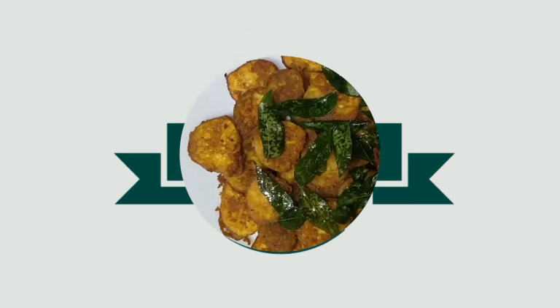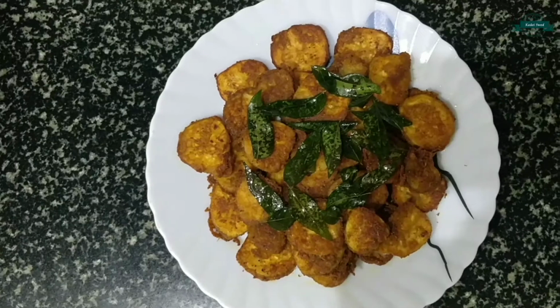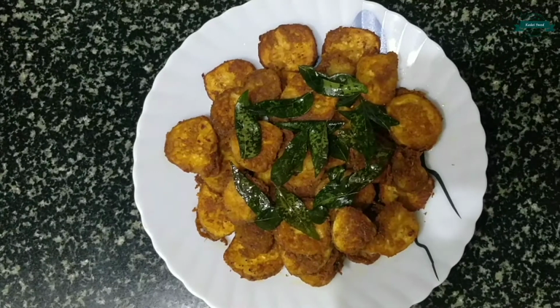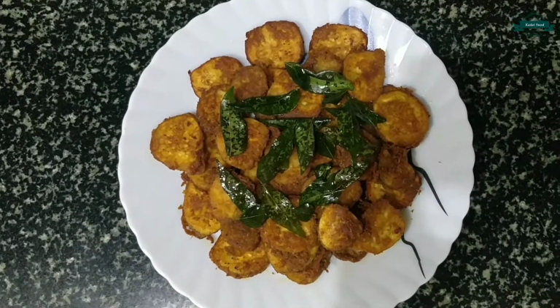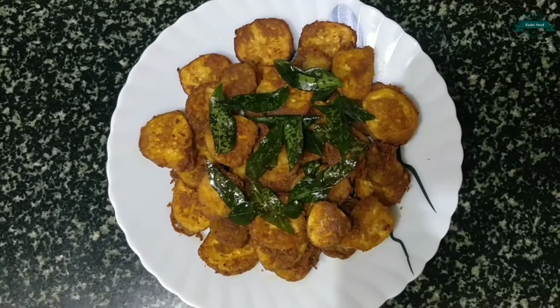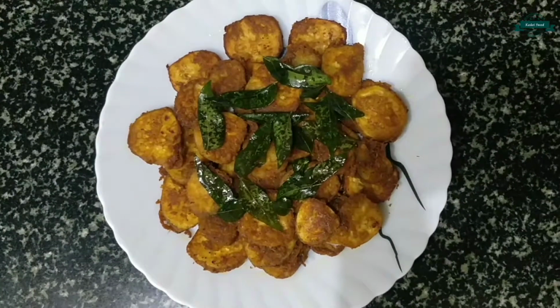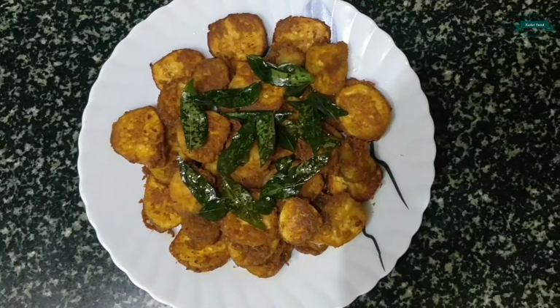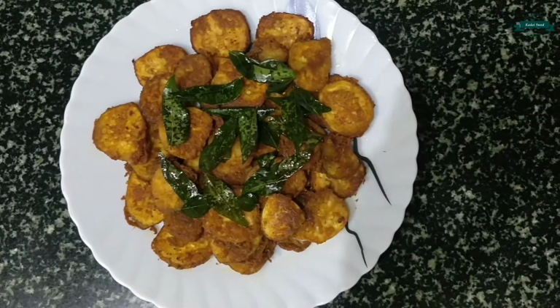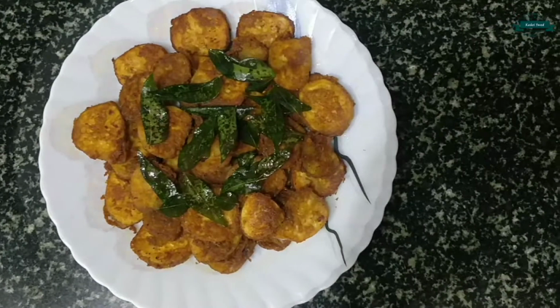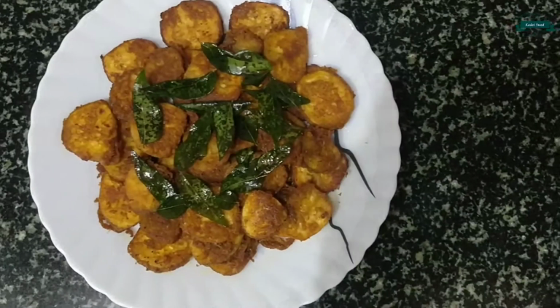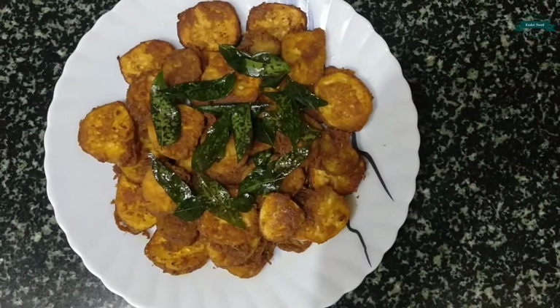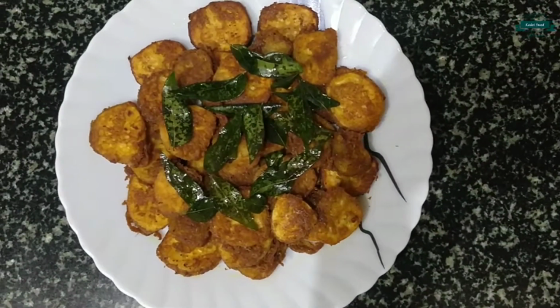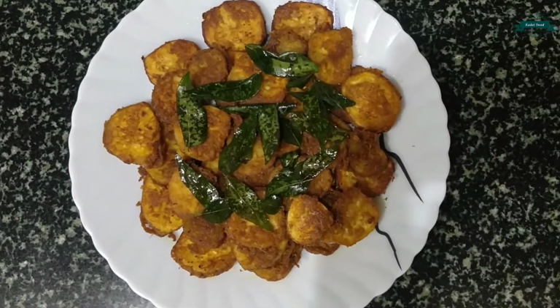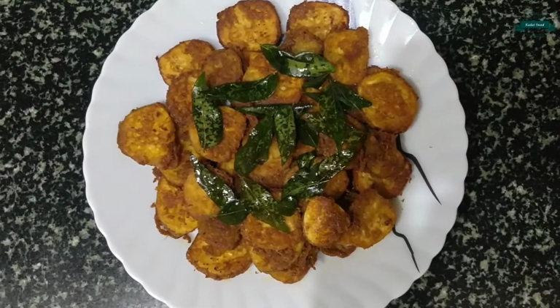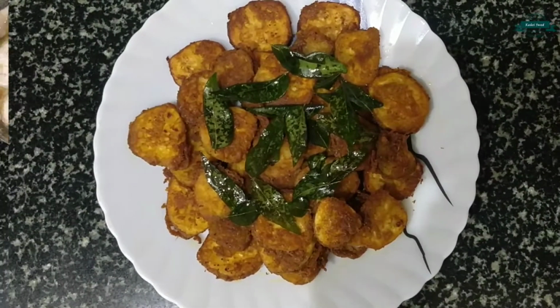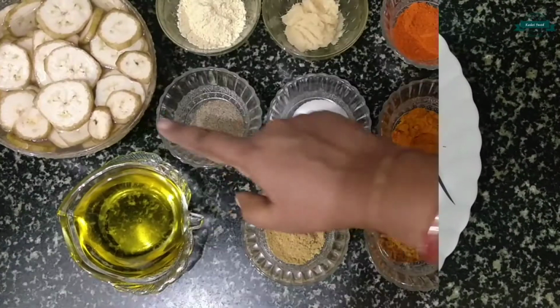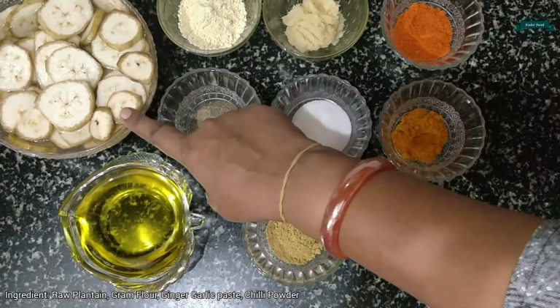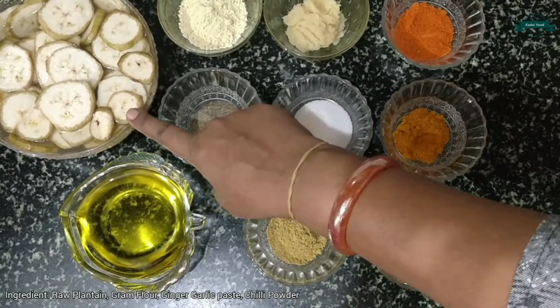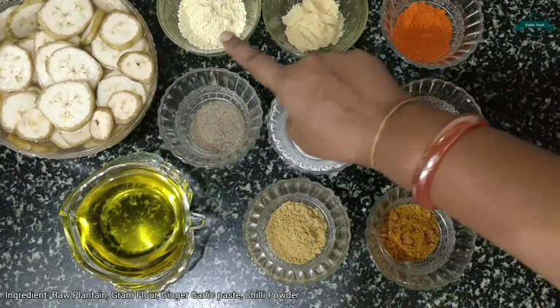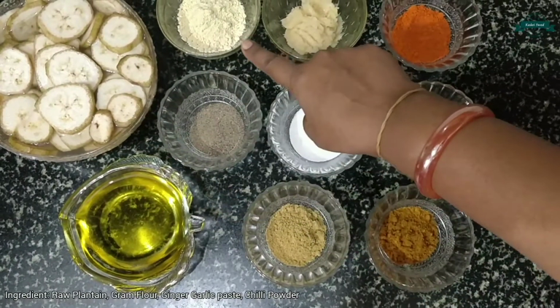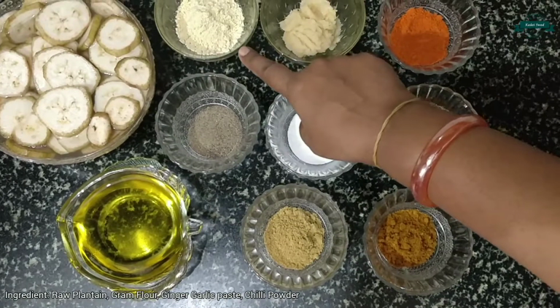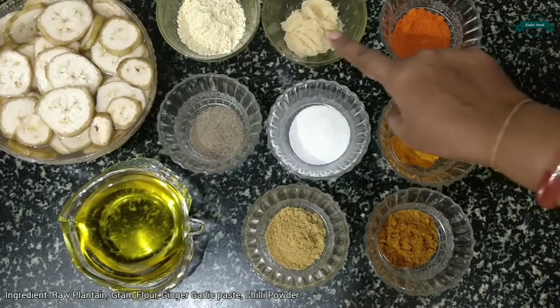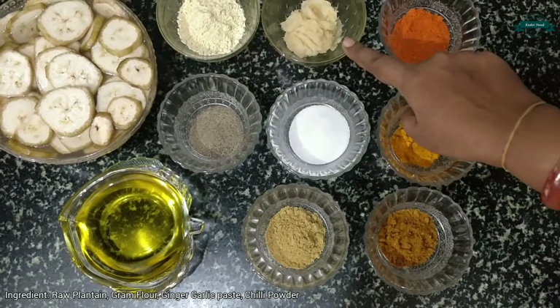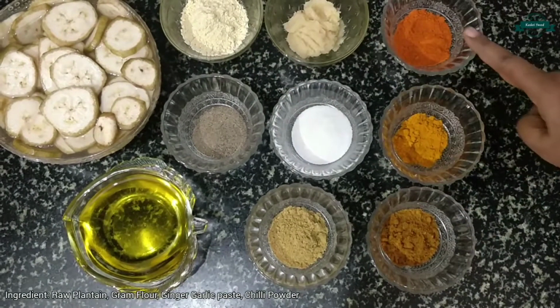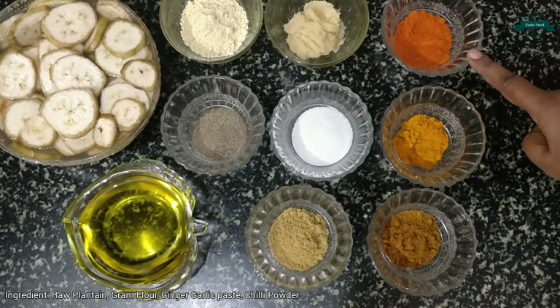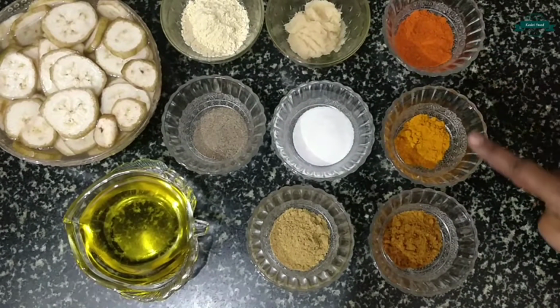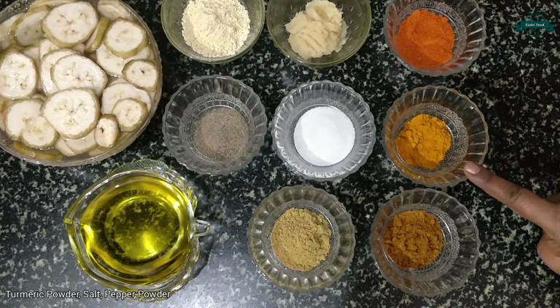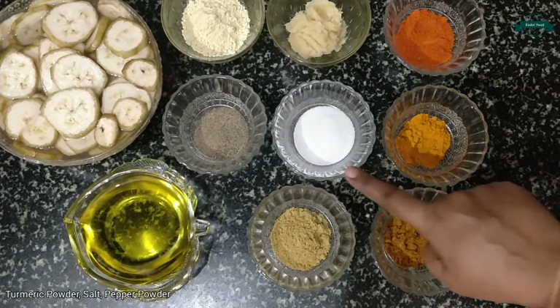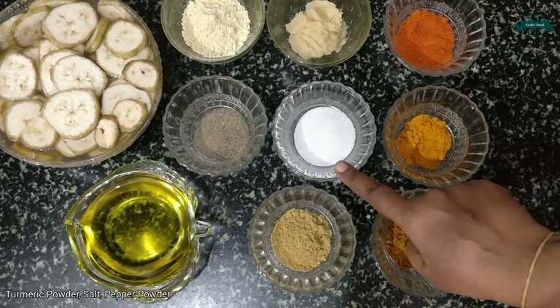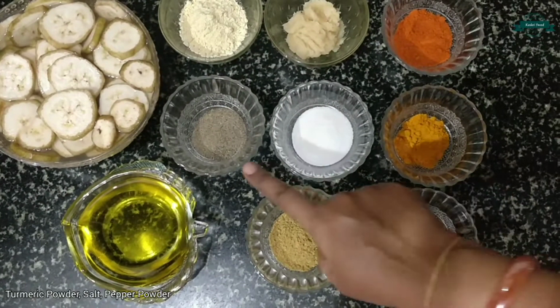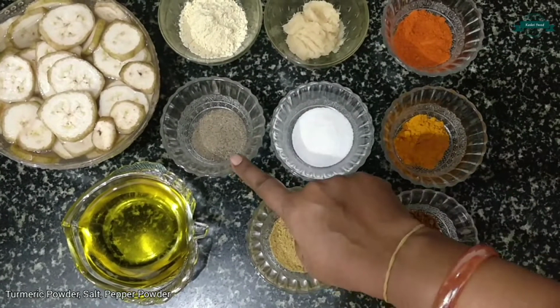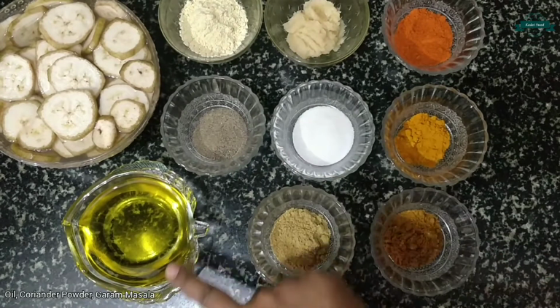Hey guys, welcome to Karayaswaad cooking channel. Today I'm gonna show you how to make plantain fry. Let's have a quick walk through the ingredients: plantains, gram flour, ginger garlic paste, chili powder, turmeric powder, salt, pepper powder, oil, coriander powder, and garam masala.